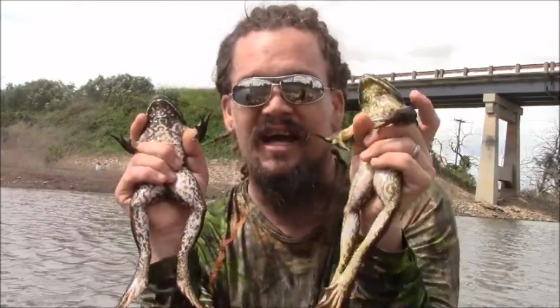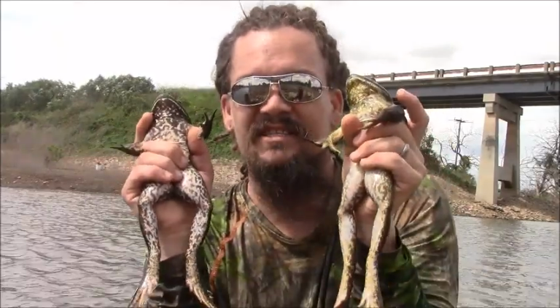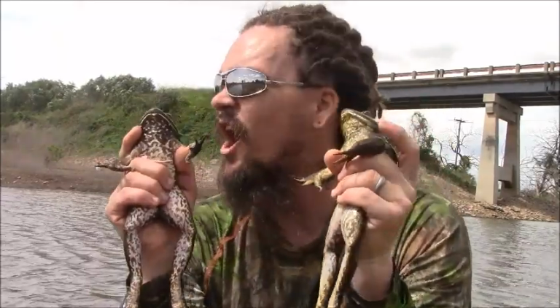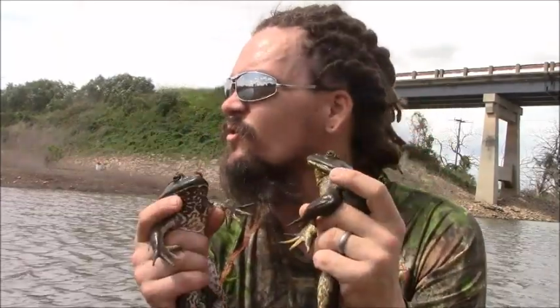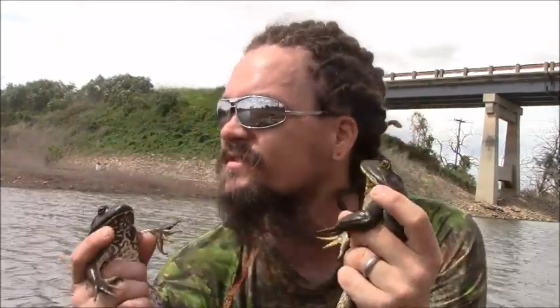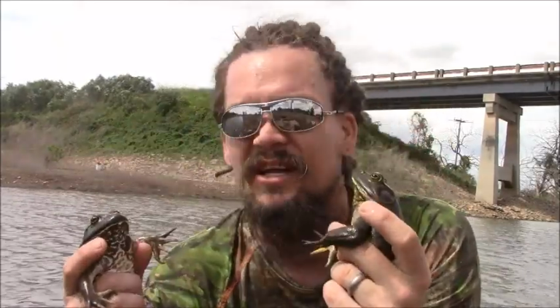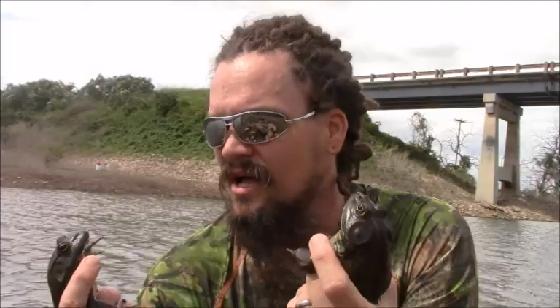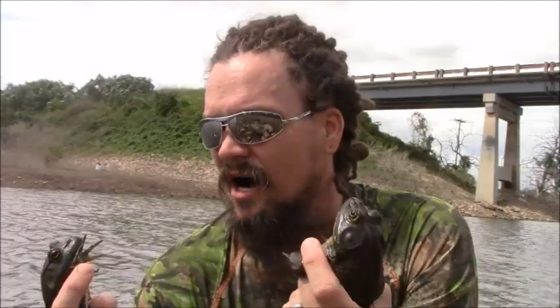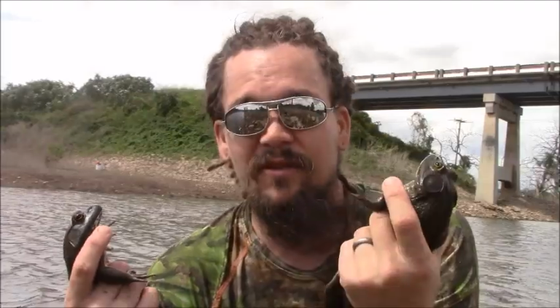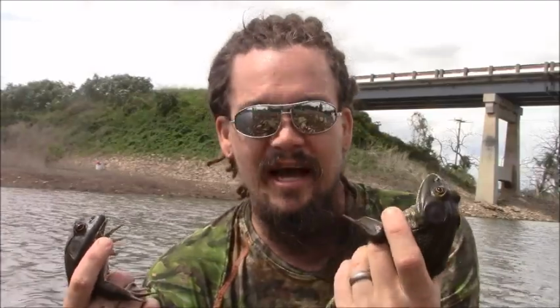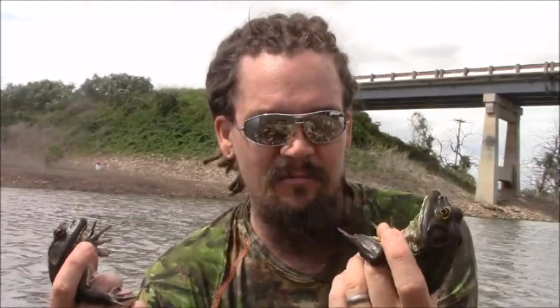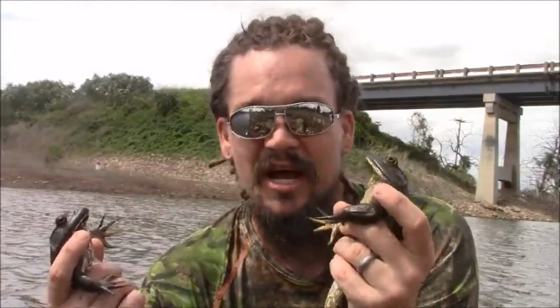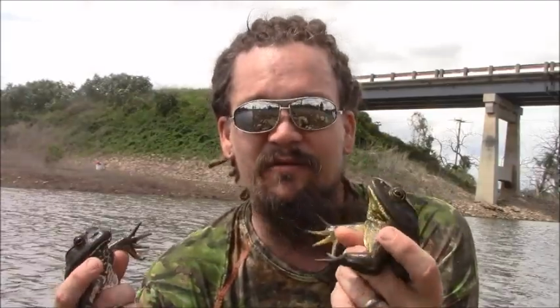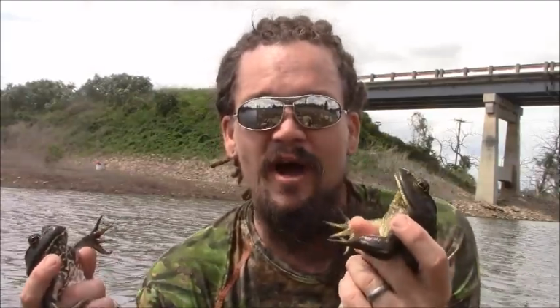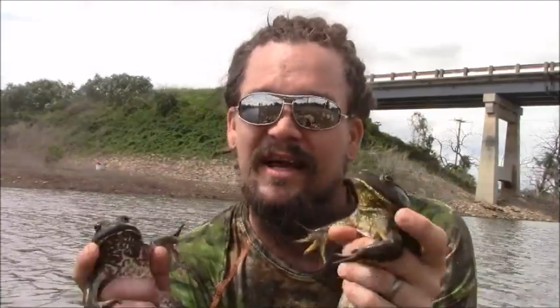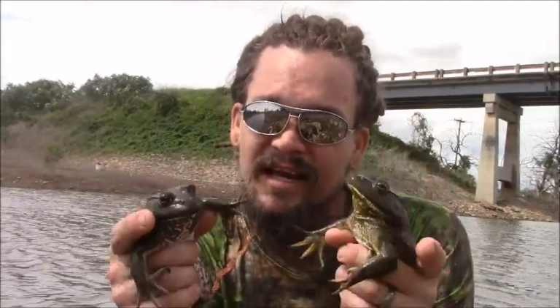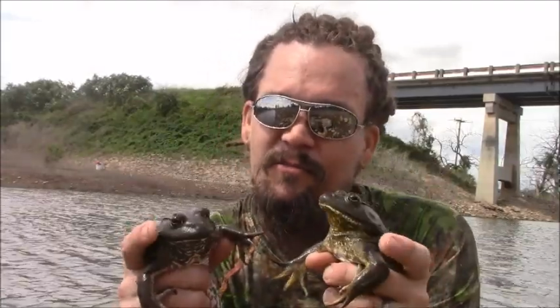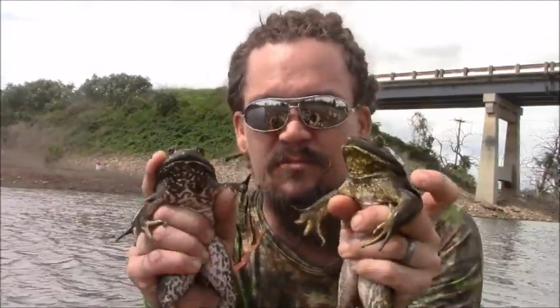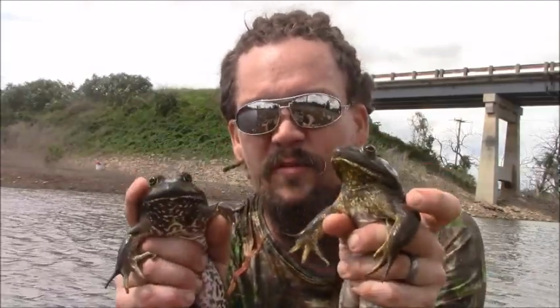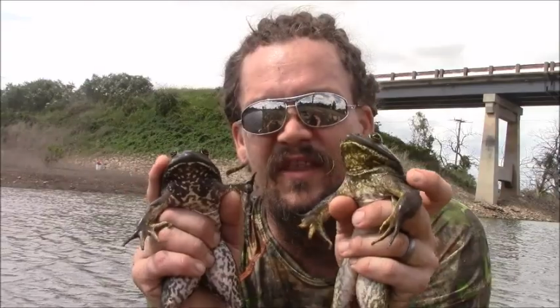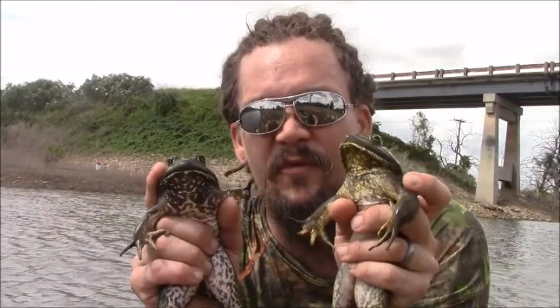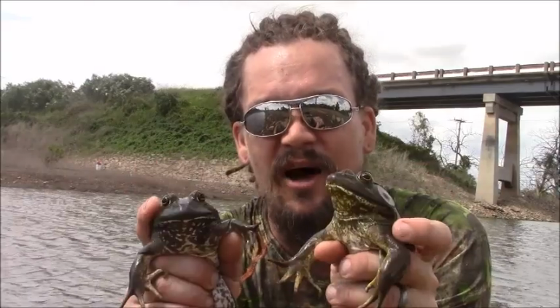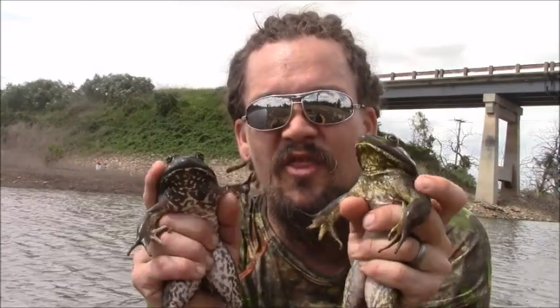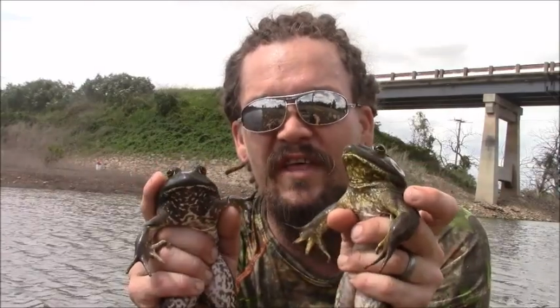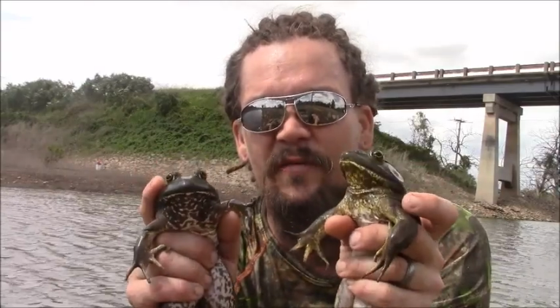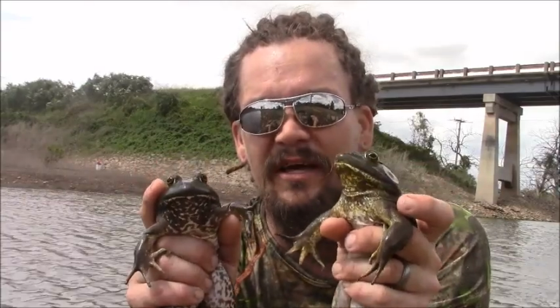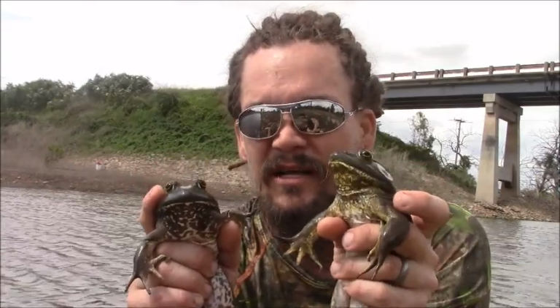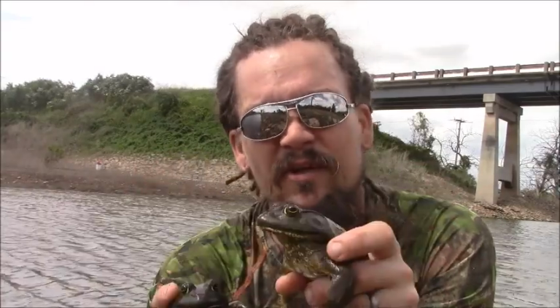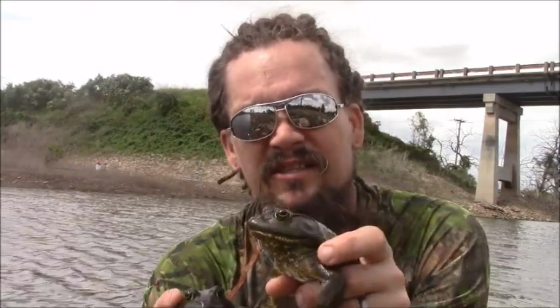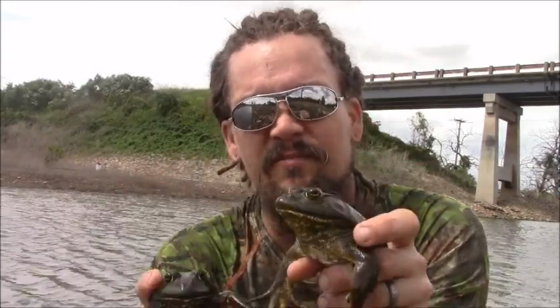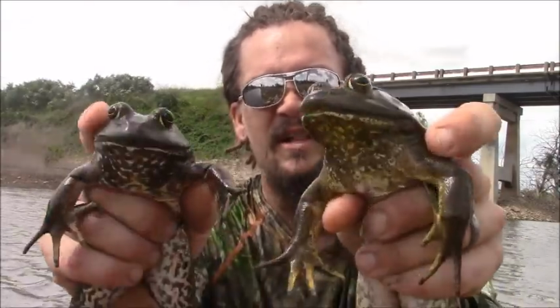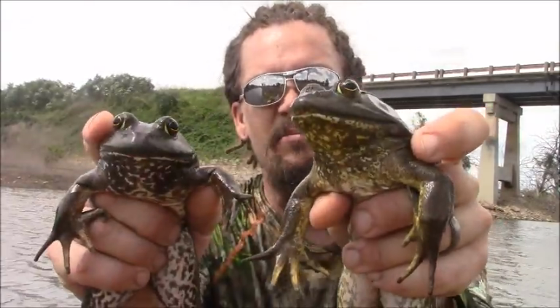These guys are awesome. We love seeing them, catching them, checking them out, photographing them, and letting them go. Because the more of them that are out there now, the more that will be out there later. Hopefully you guys learned something. Pop out!